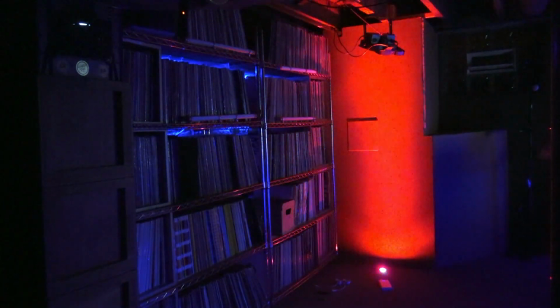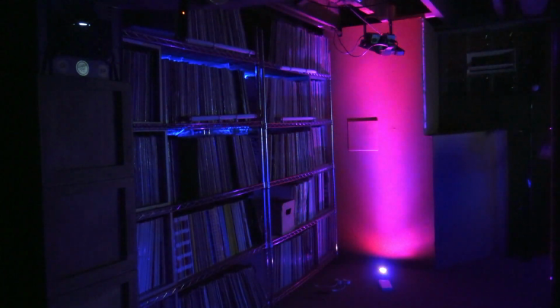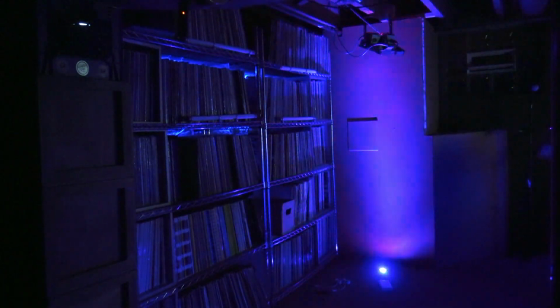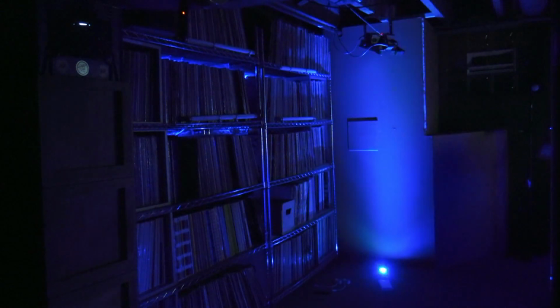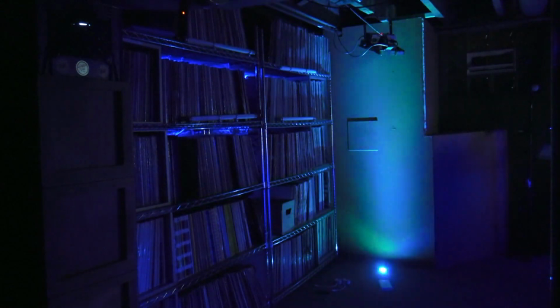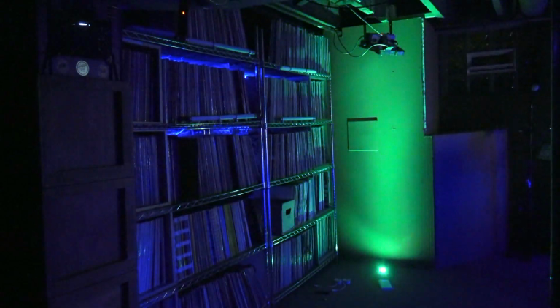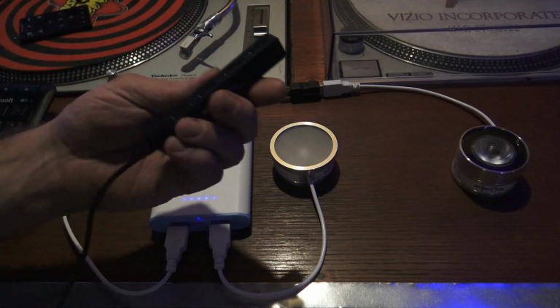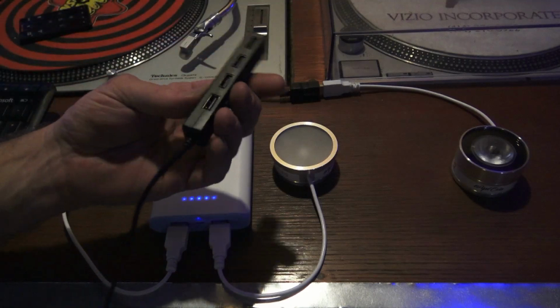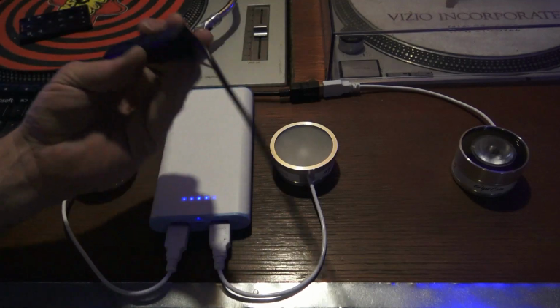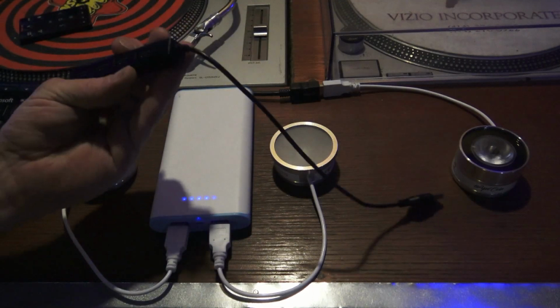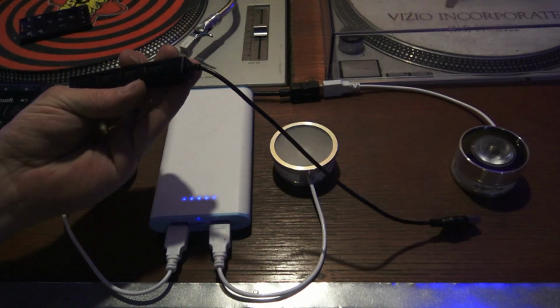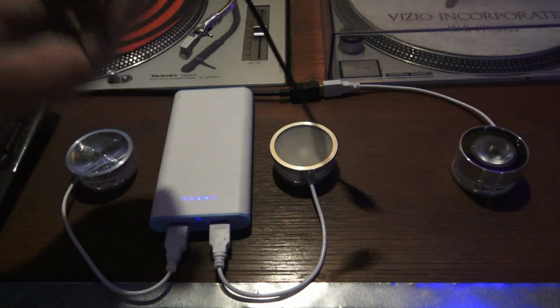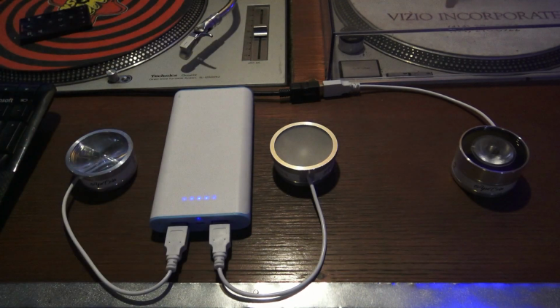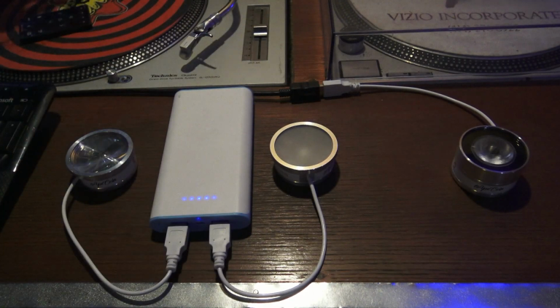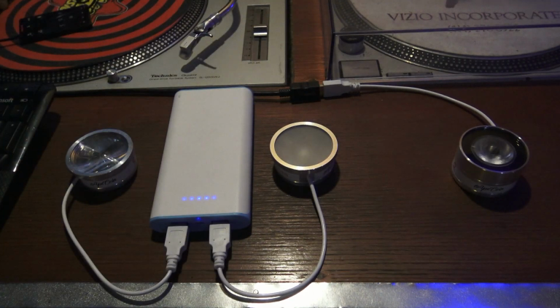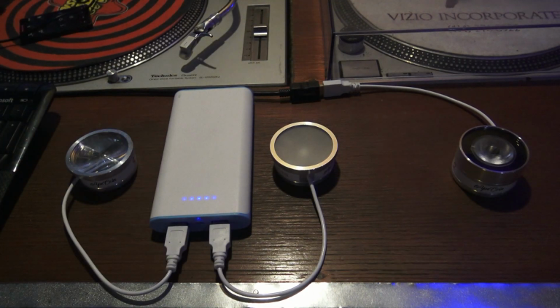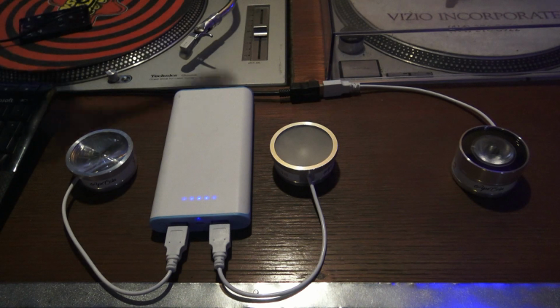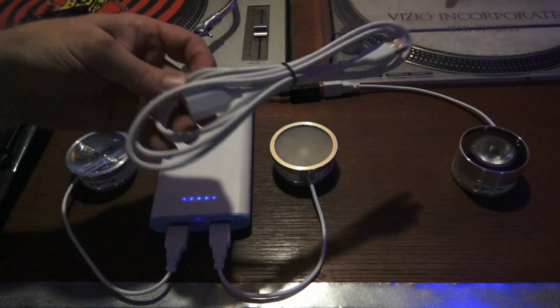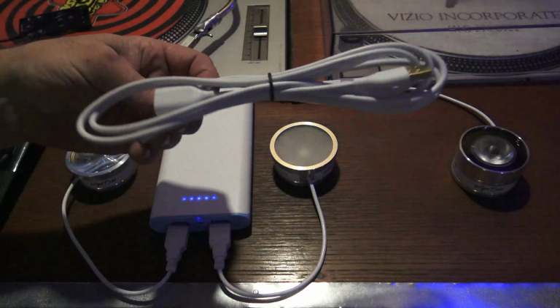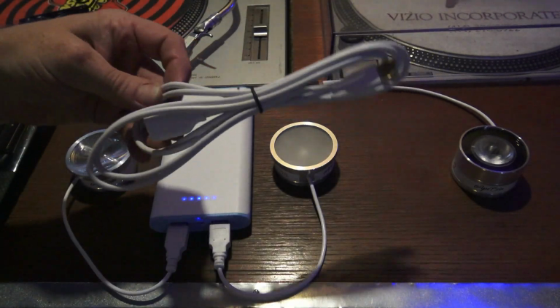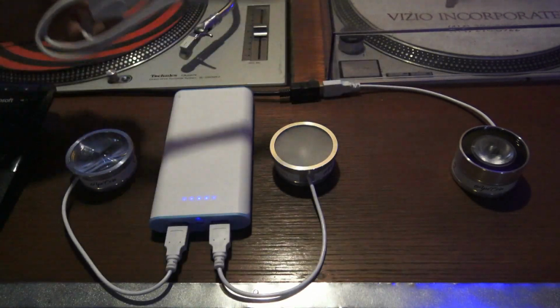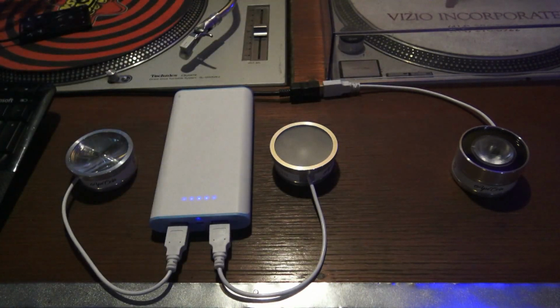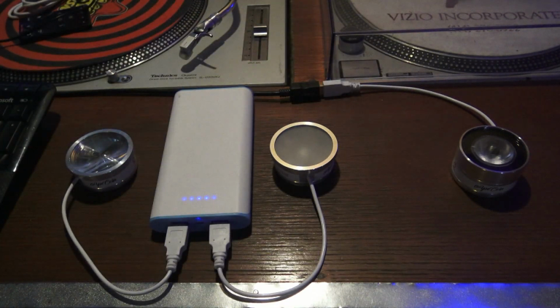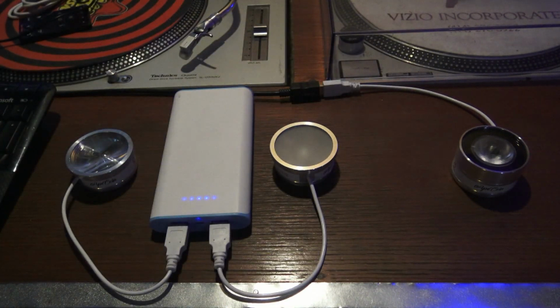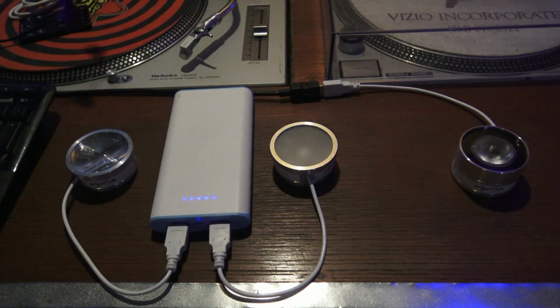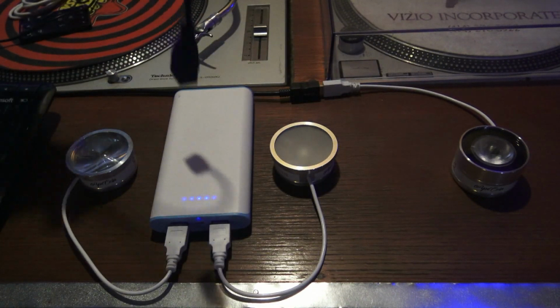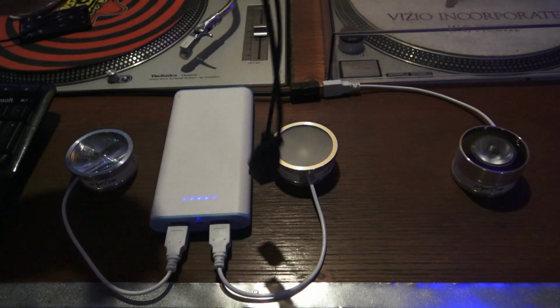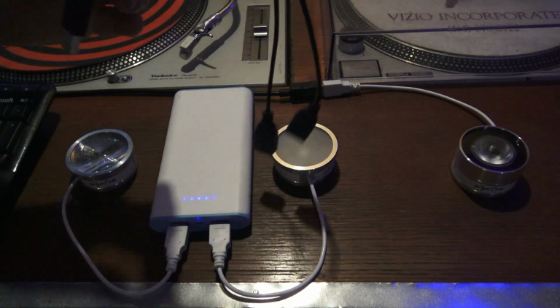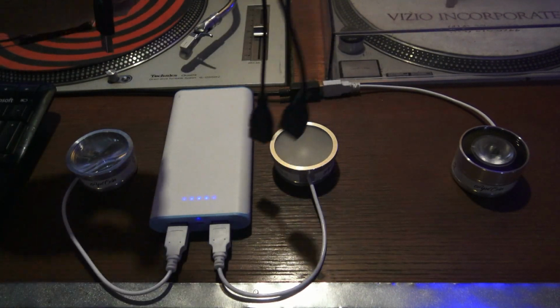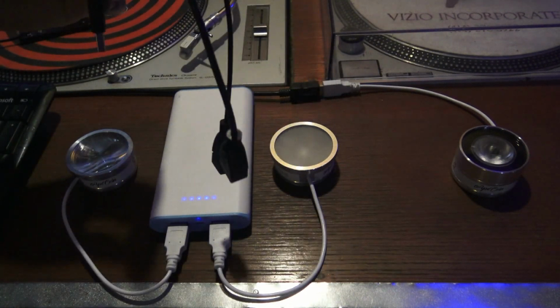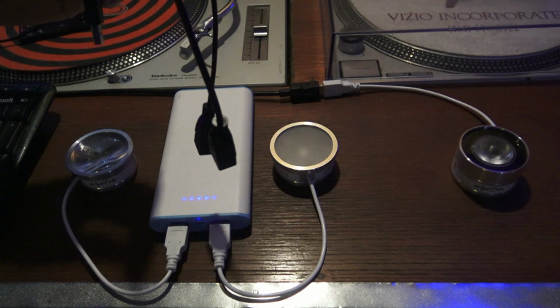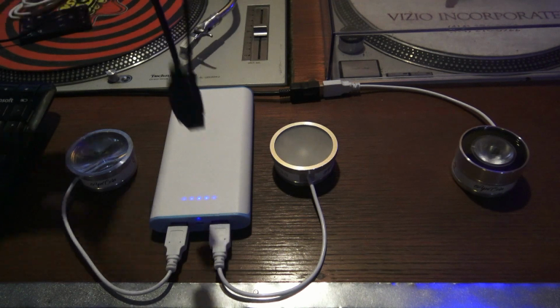You can use all kinds of different things like USB splitters to power them, USB extension cables, or things like a 2-to-1 USB adapter.